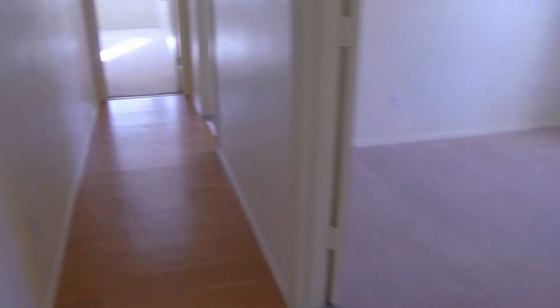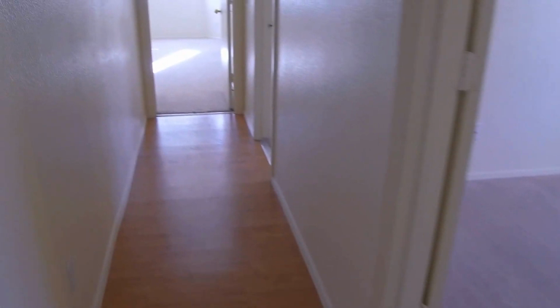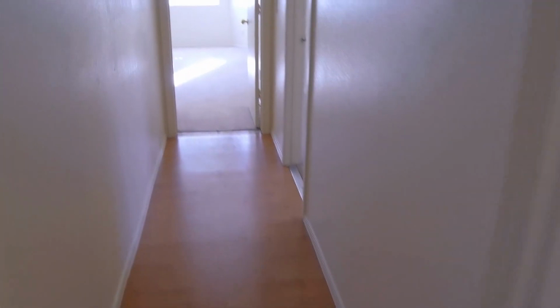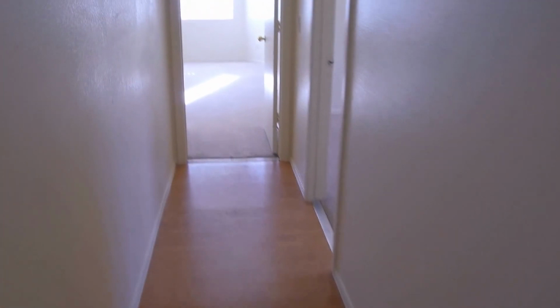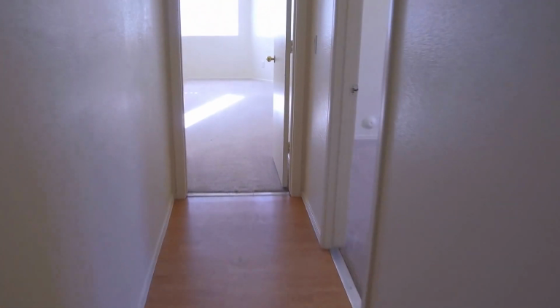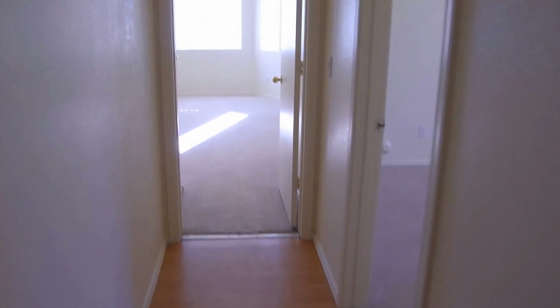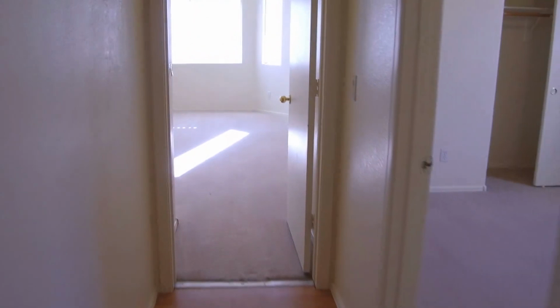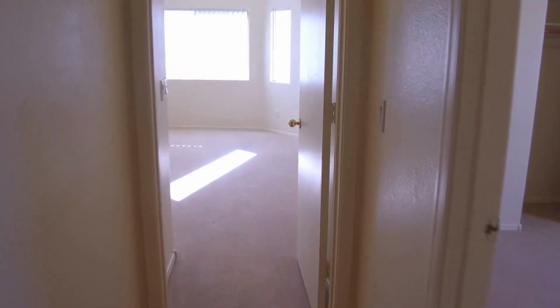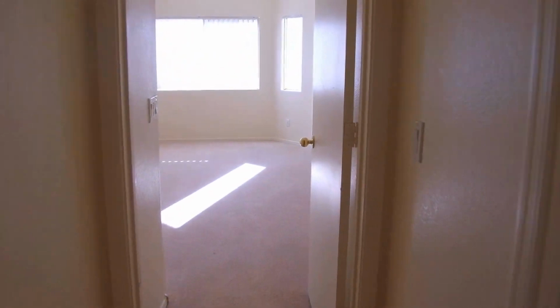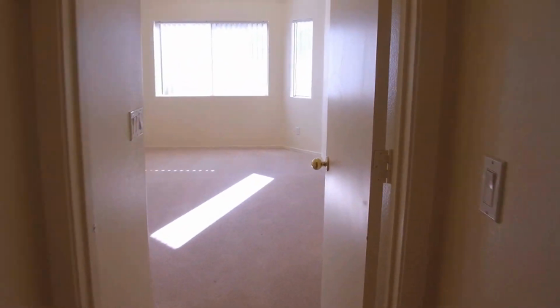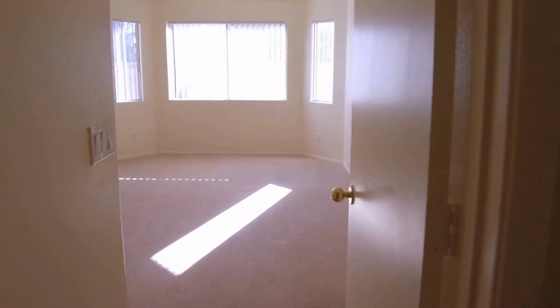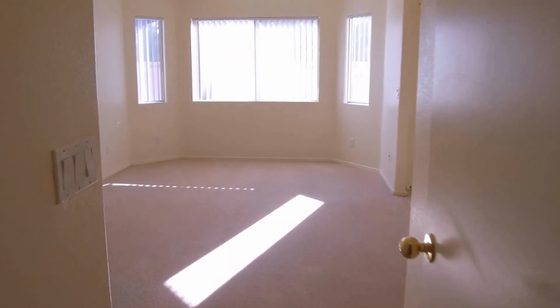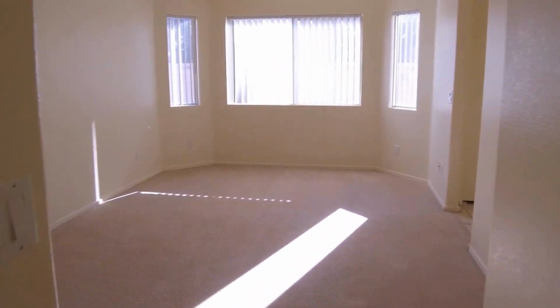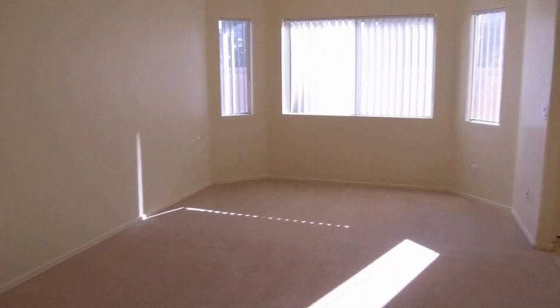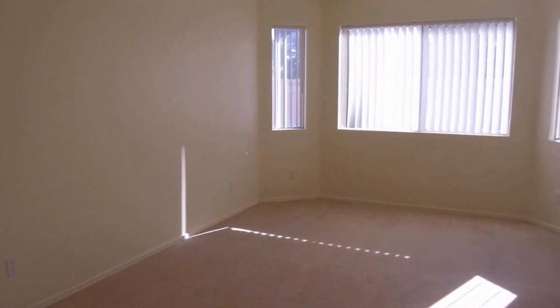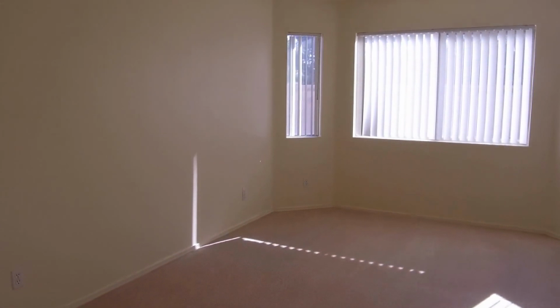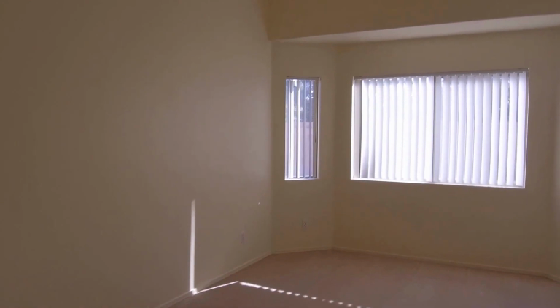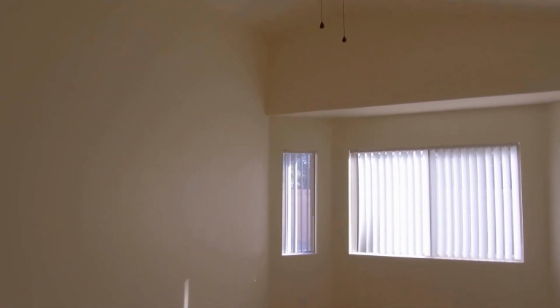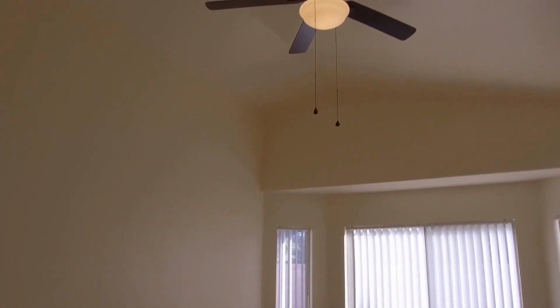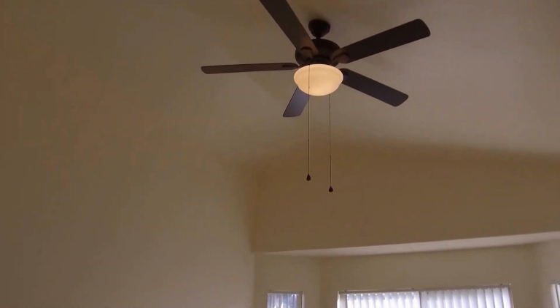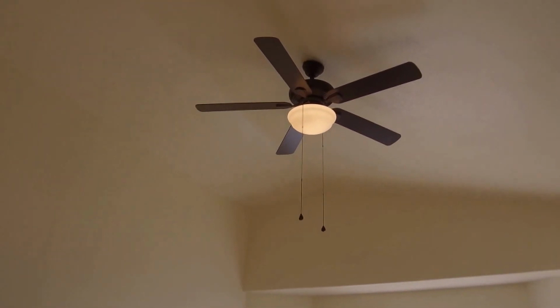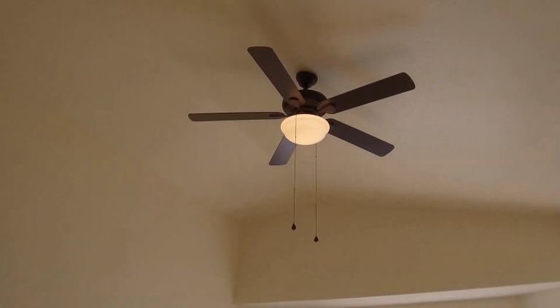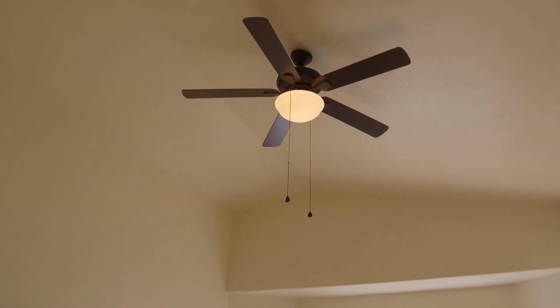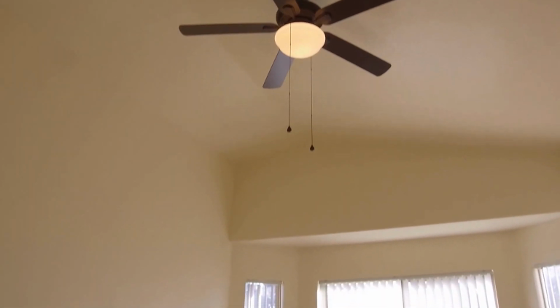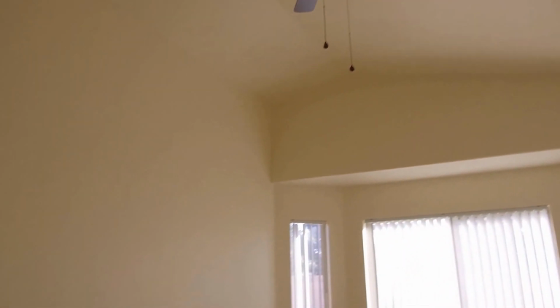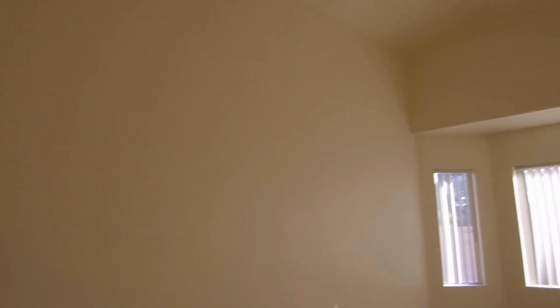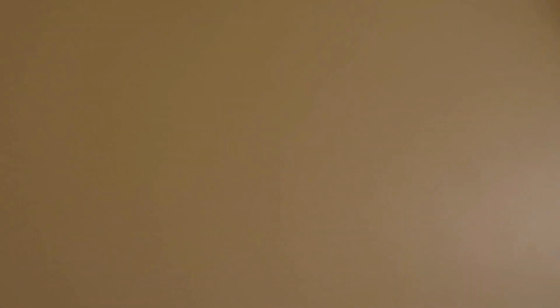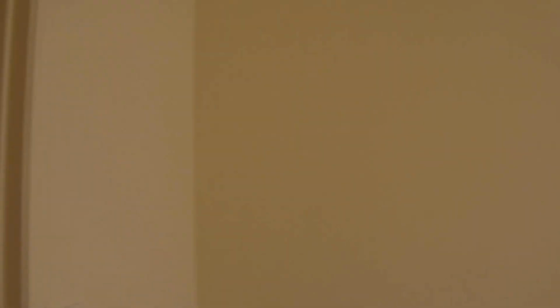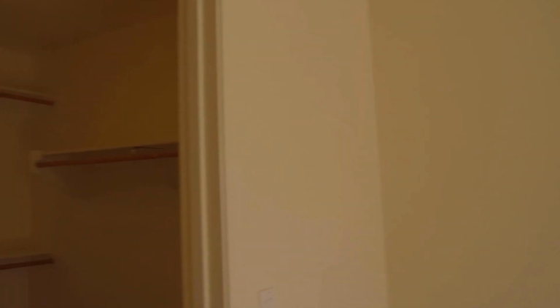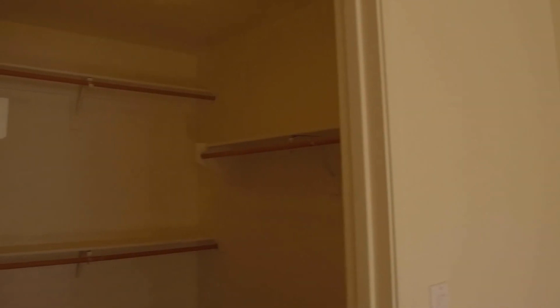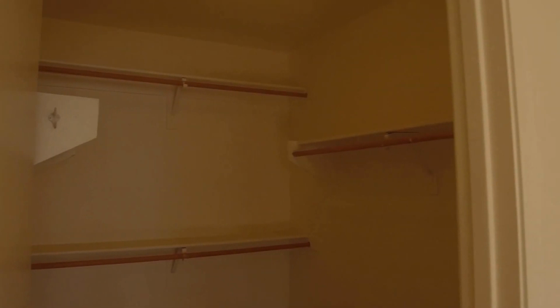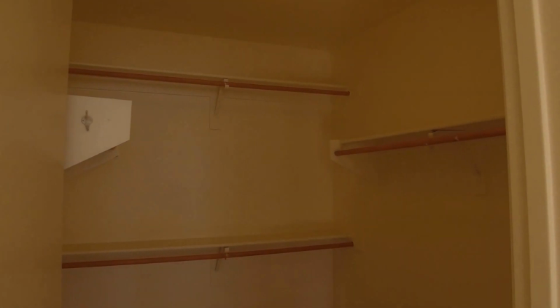We'll go down to the end of the hall here to the master bedroom. It's a nice large sized master bedroom with a bay window up in front, a ceiling fan and light fixture, nice high ceilings, and a walk-in closet.